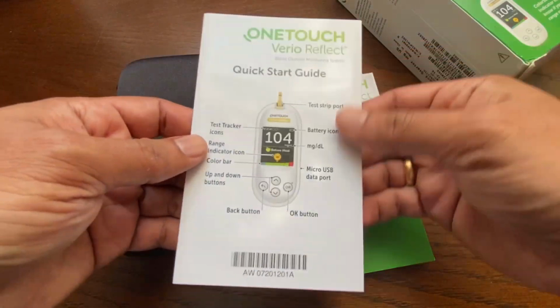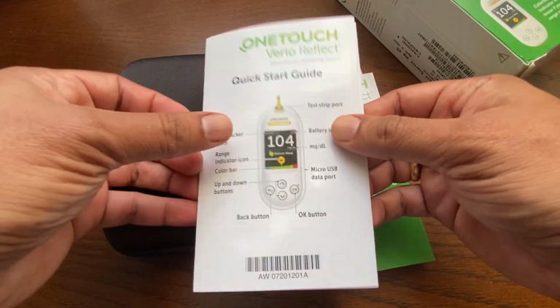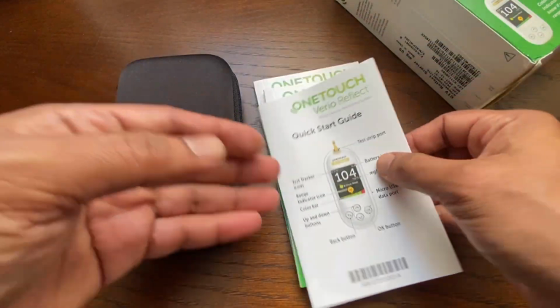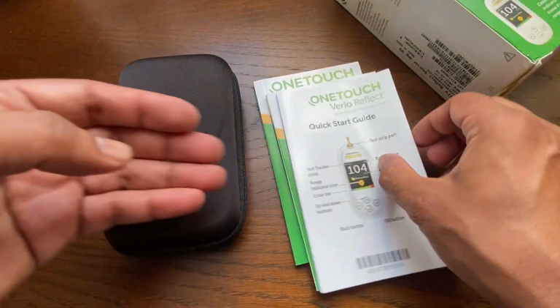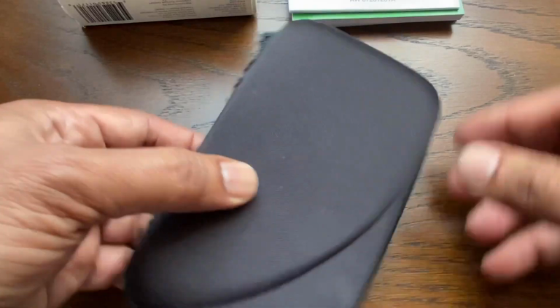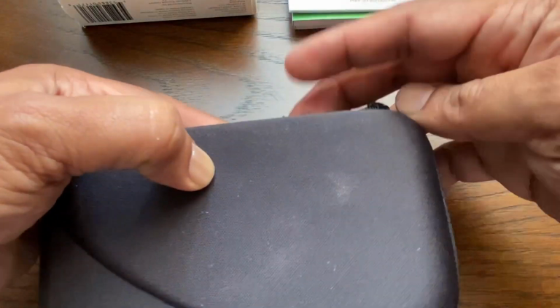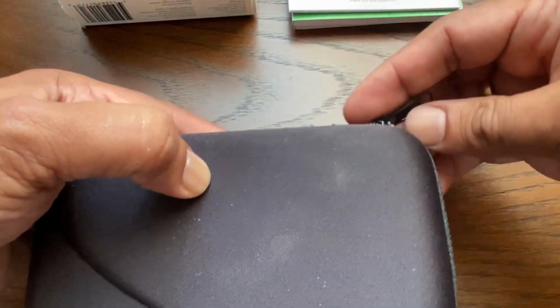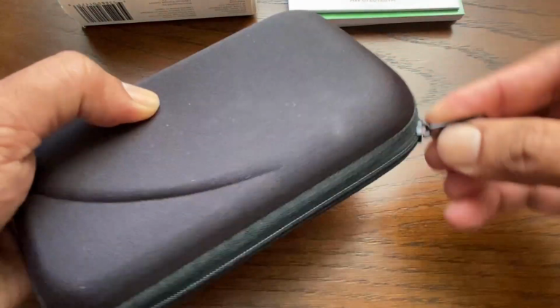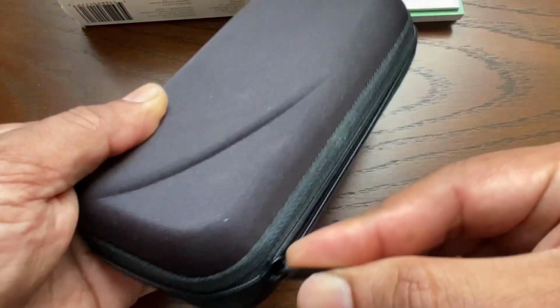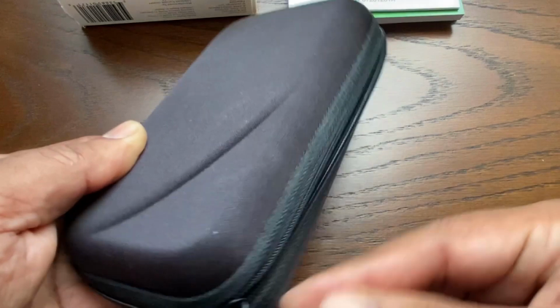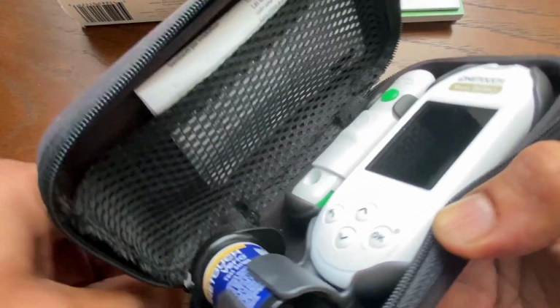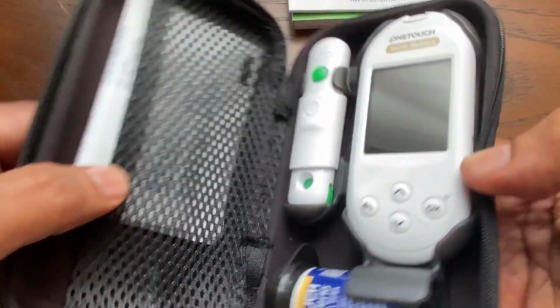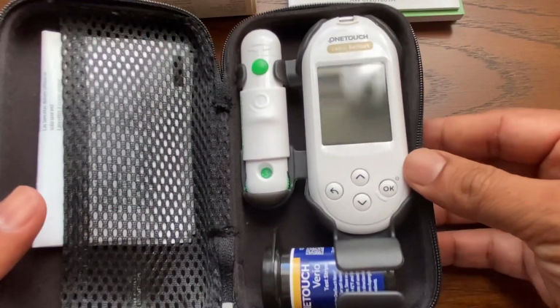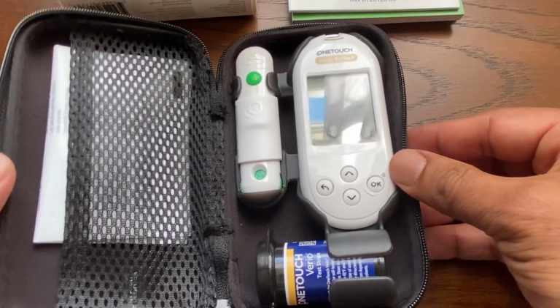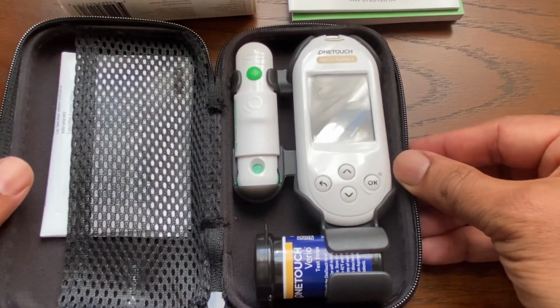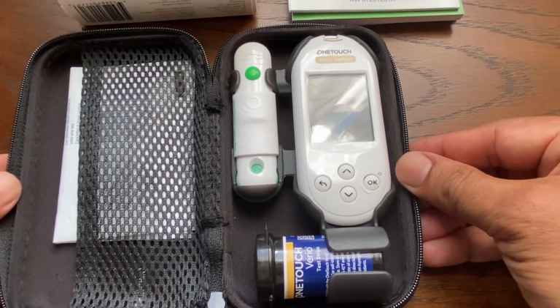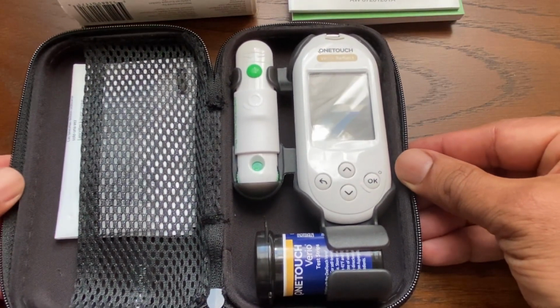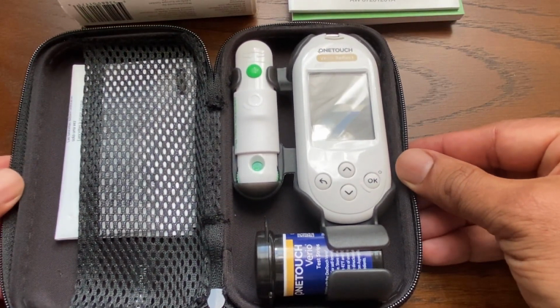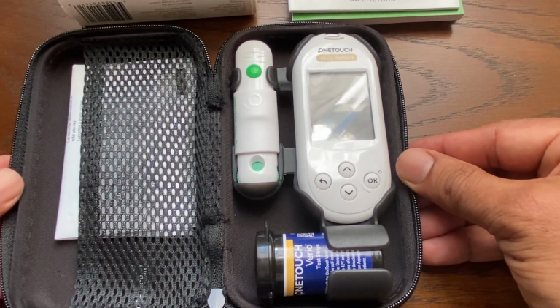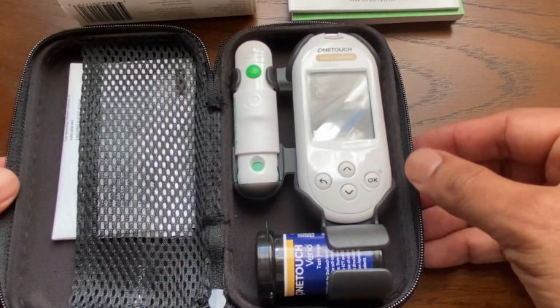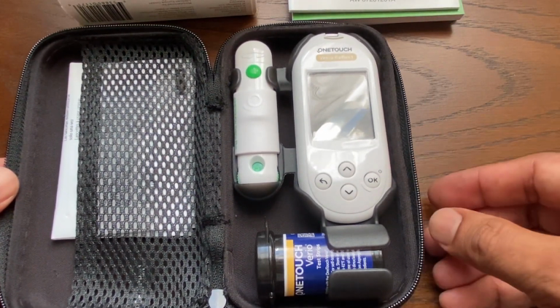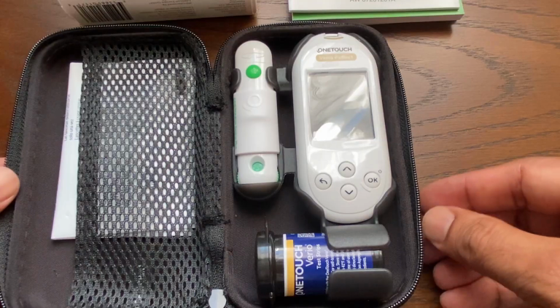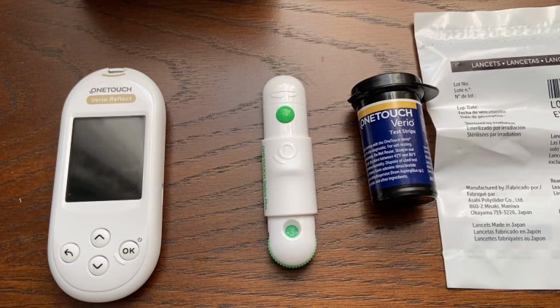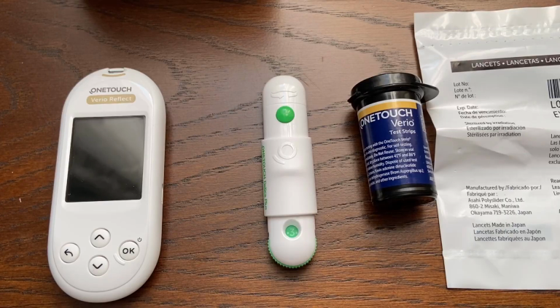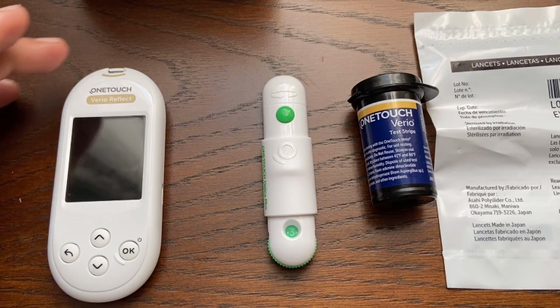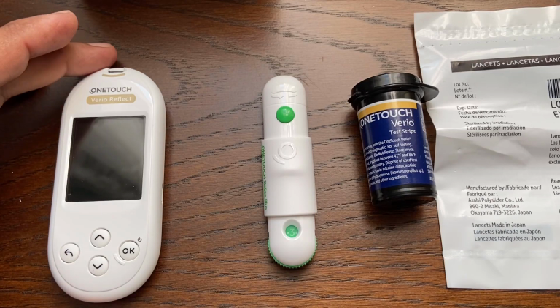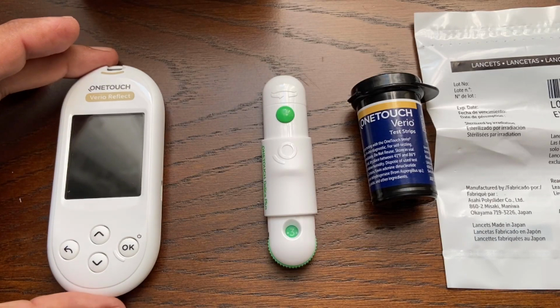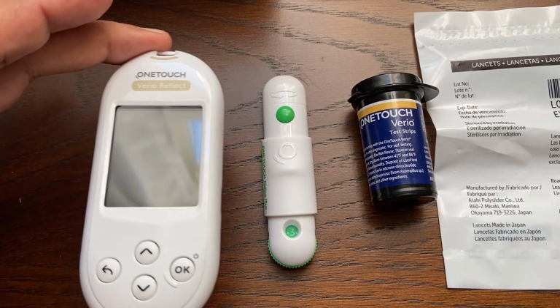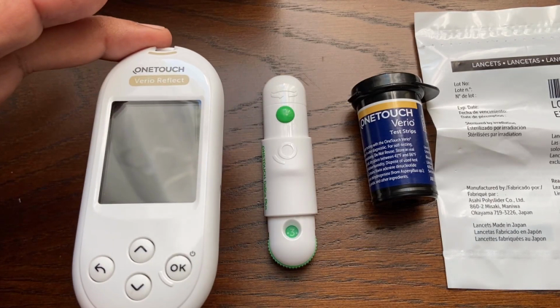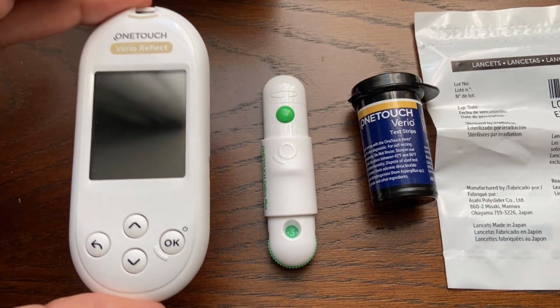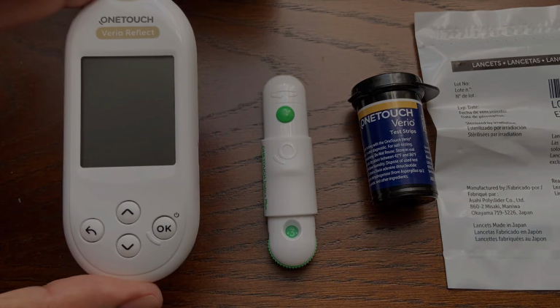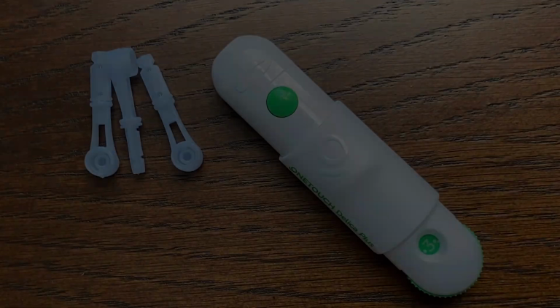The carrying case includes all the supplies needed: the blood glucose meter, lancing device, test strips, and lancets. Replacement test strips and lancets can be purchased at pharmacies or online. A link for the supplies is included in the description section below.